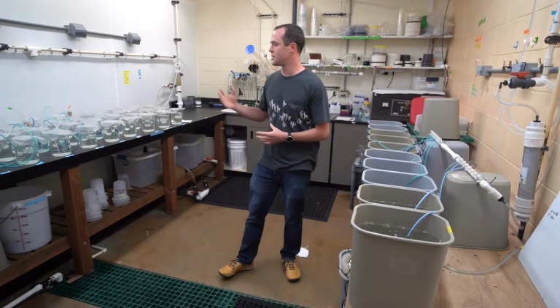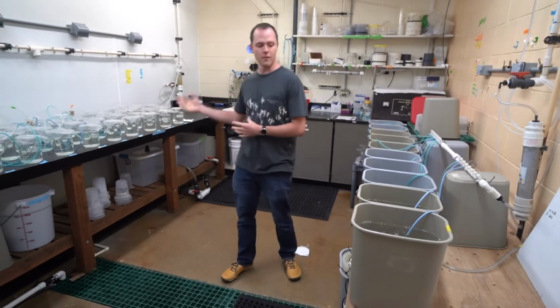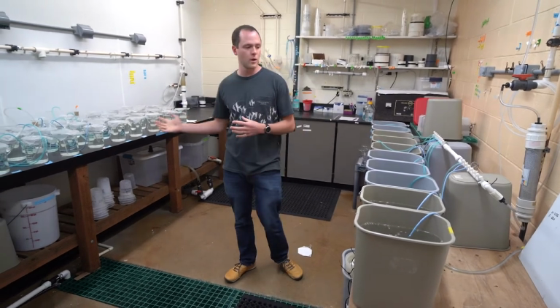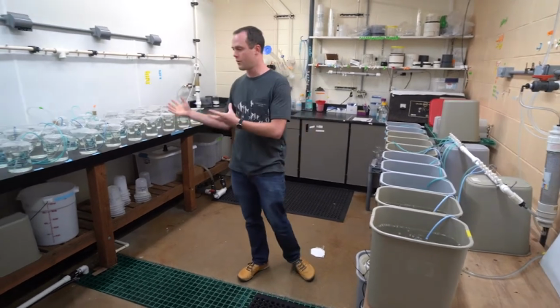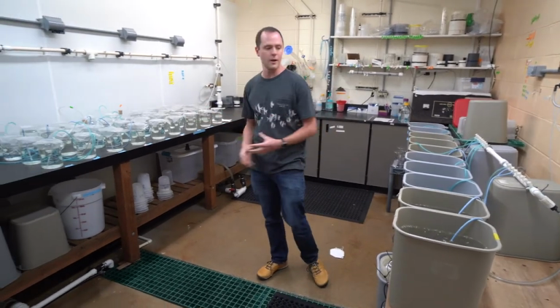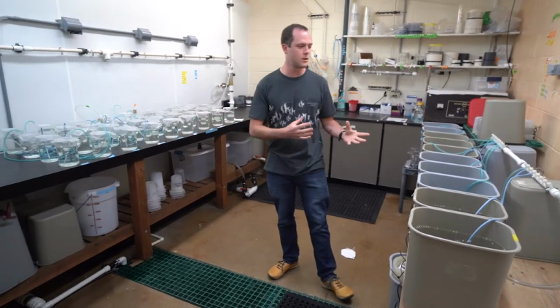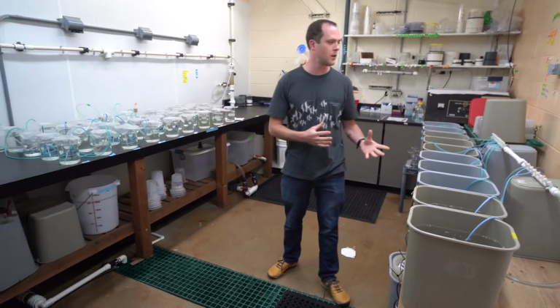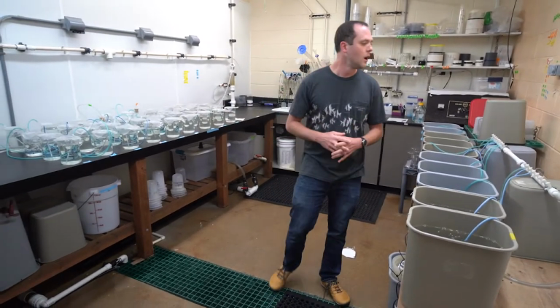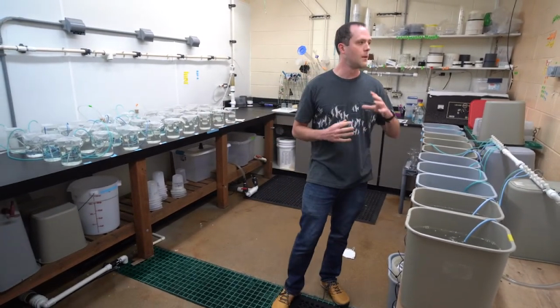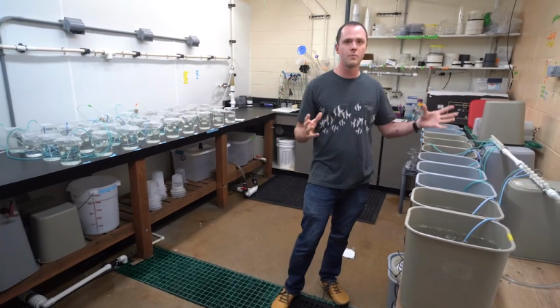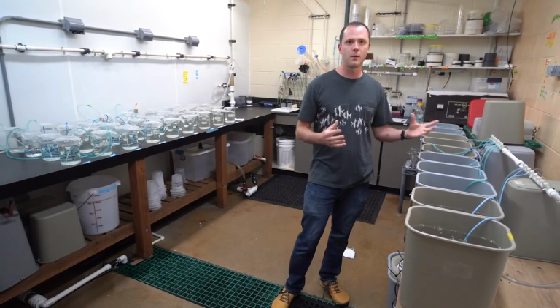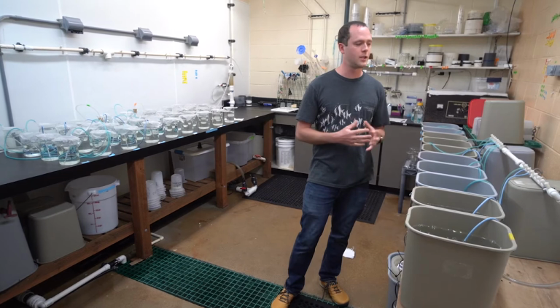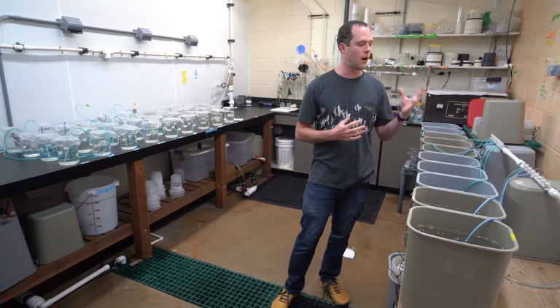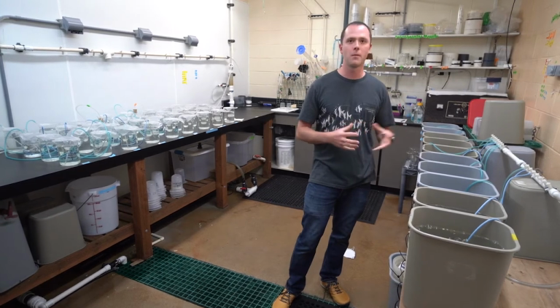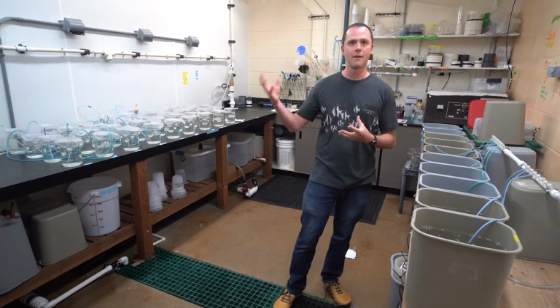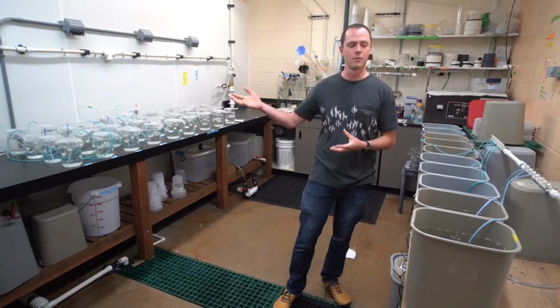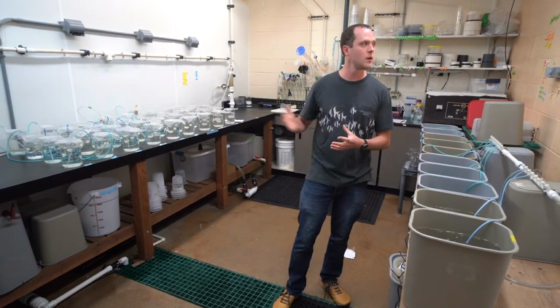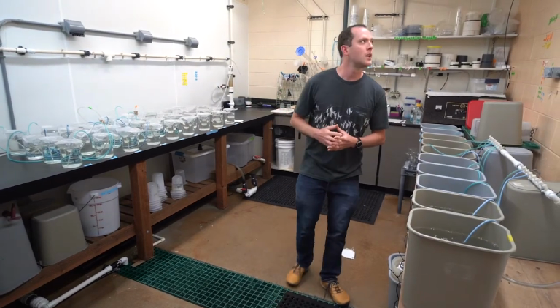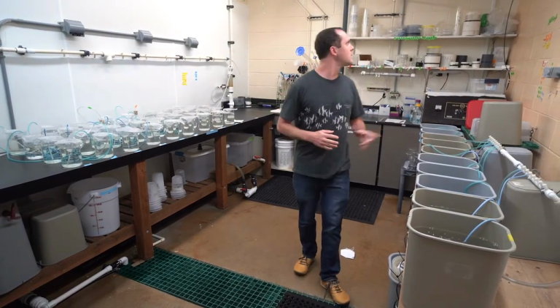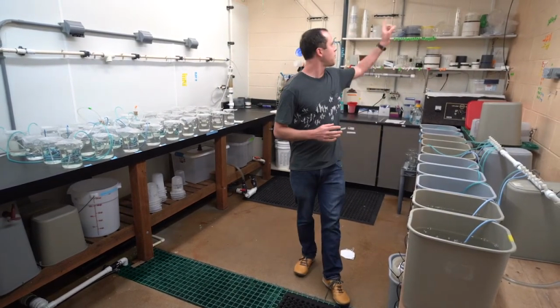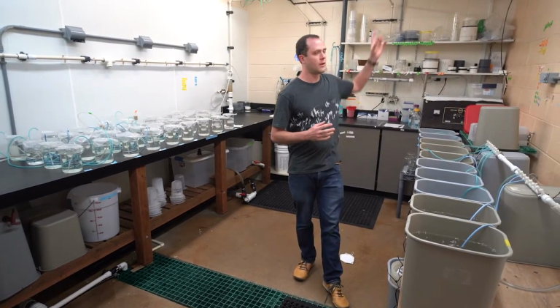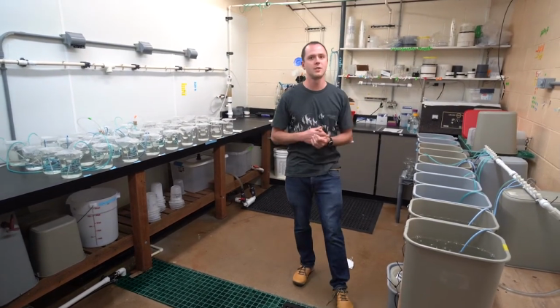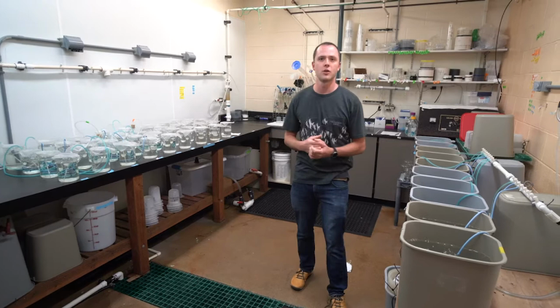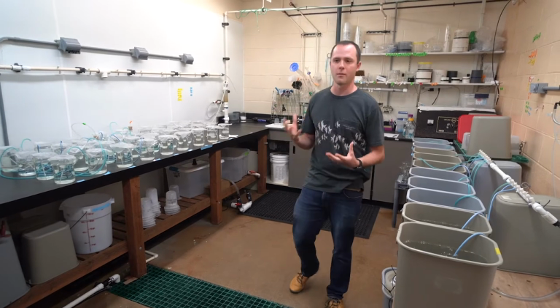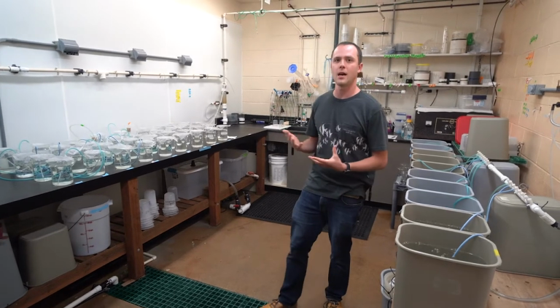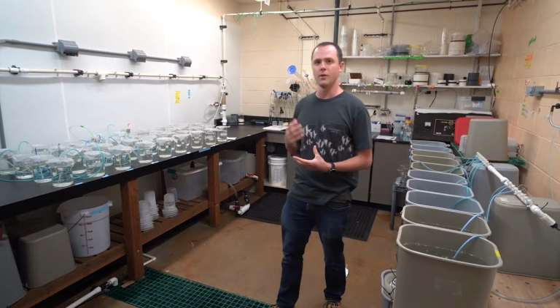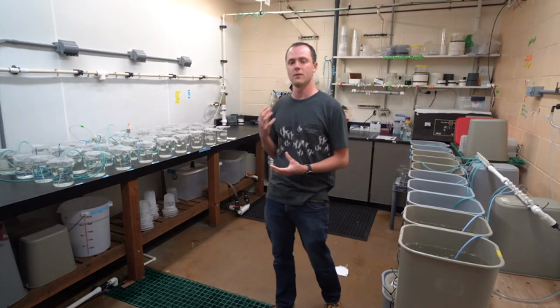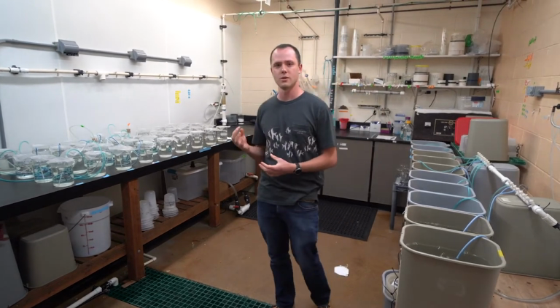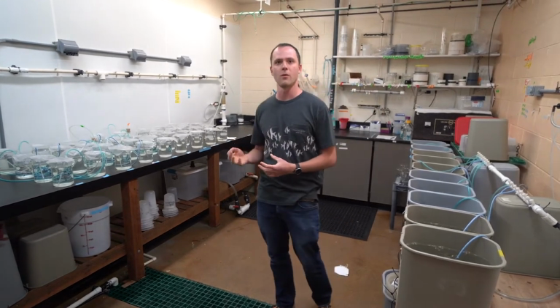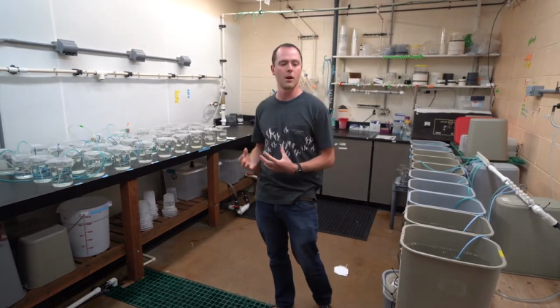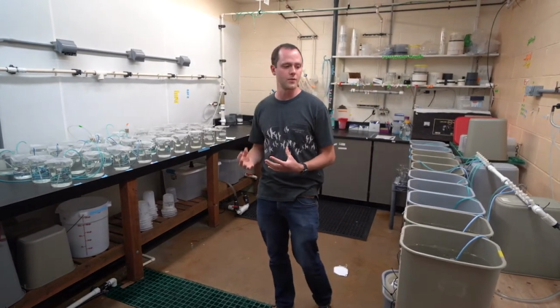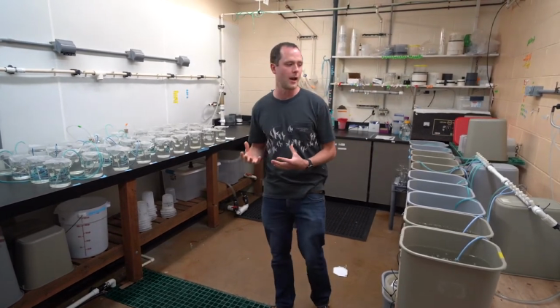As you can see we have one-liter vessels over here and ten-liter vessels over here. The whole room is plumbed up to receive air from the main Hatfield compressor, as well as we have plumbing over there to receive air directly from the outside if we need a source of air with lower carbon dioxide.